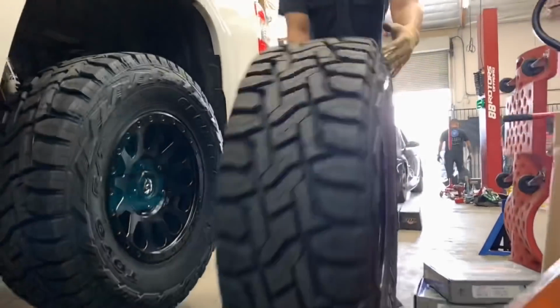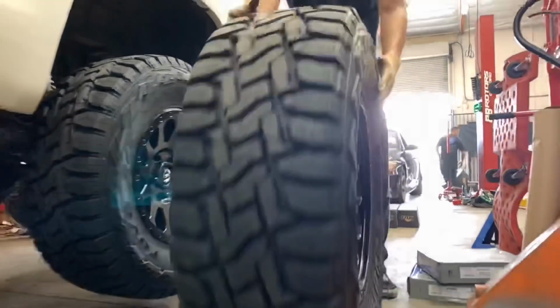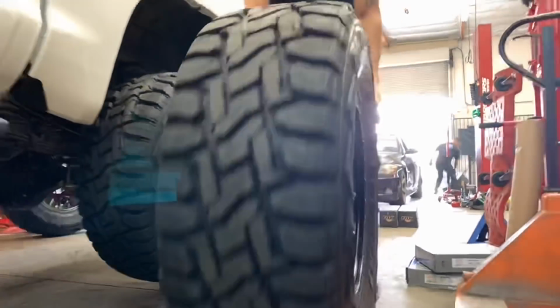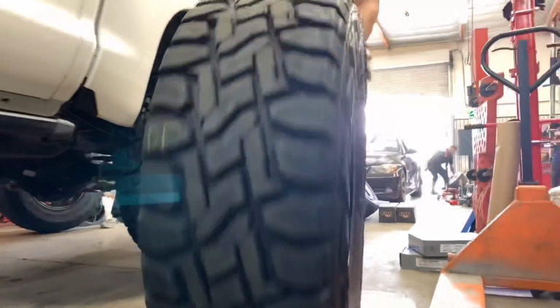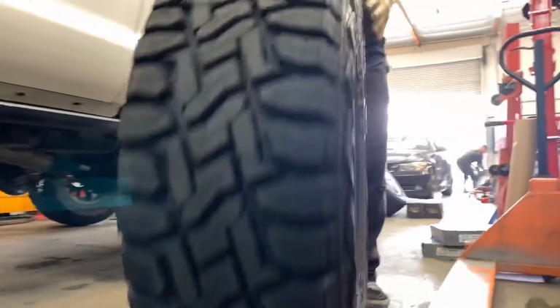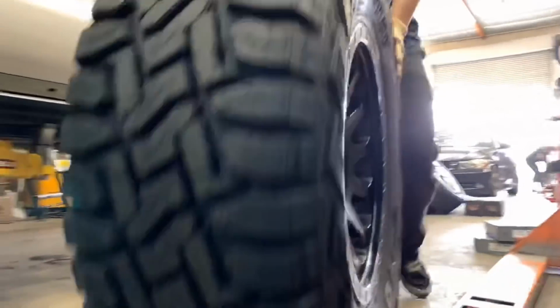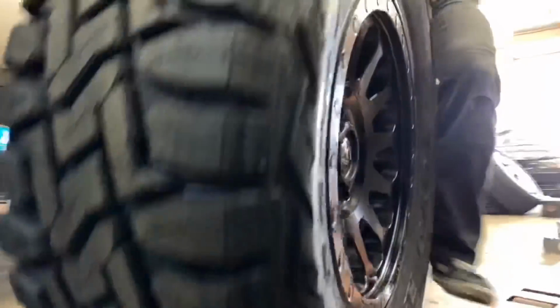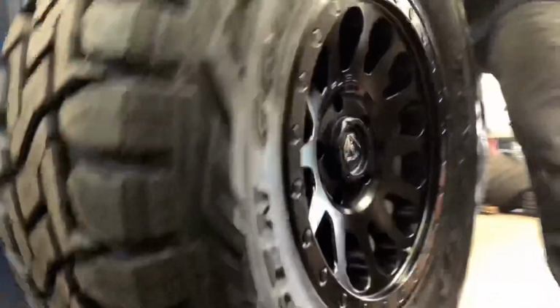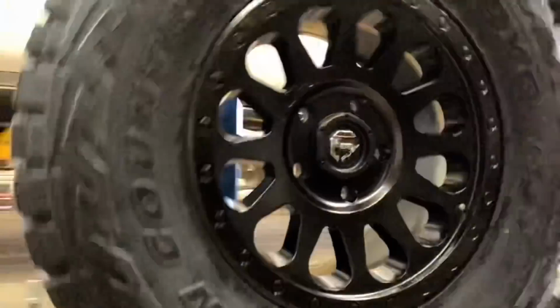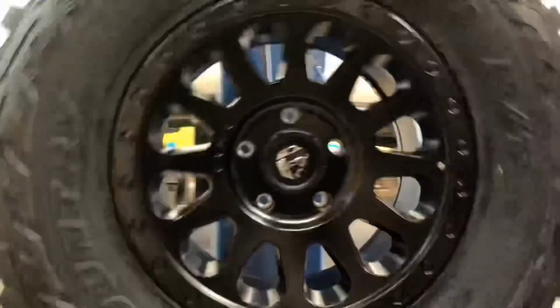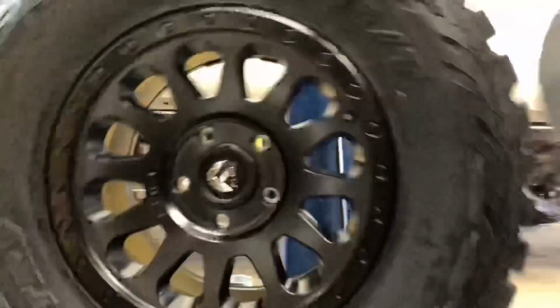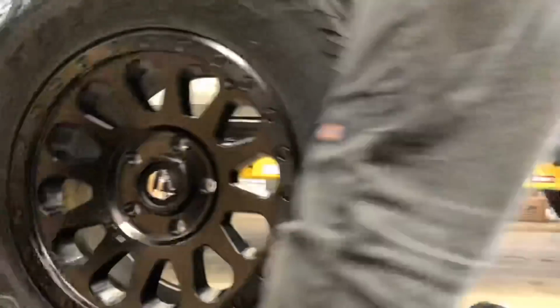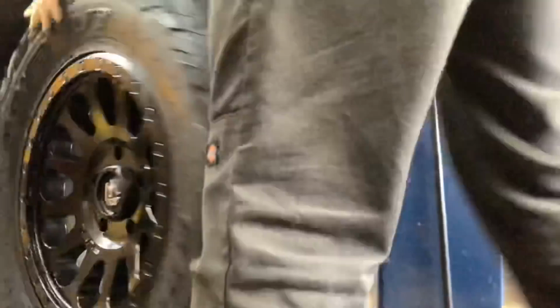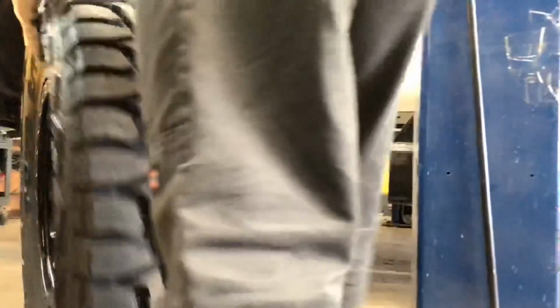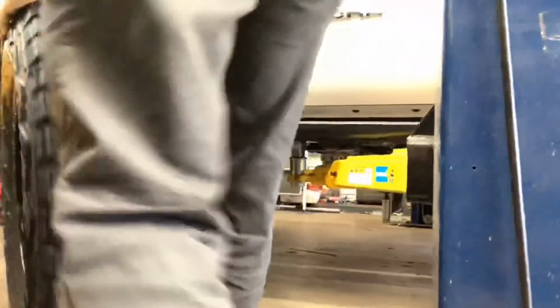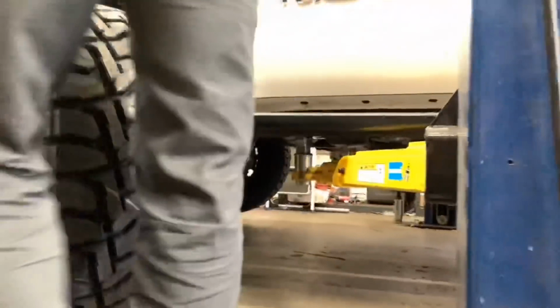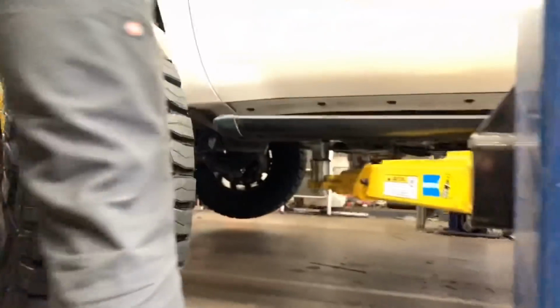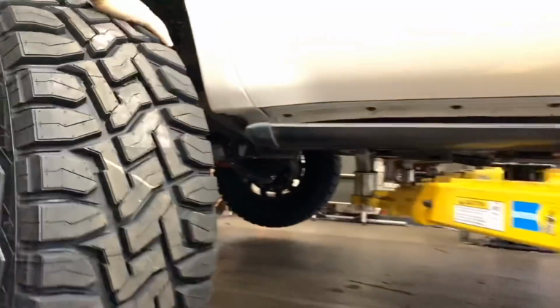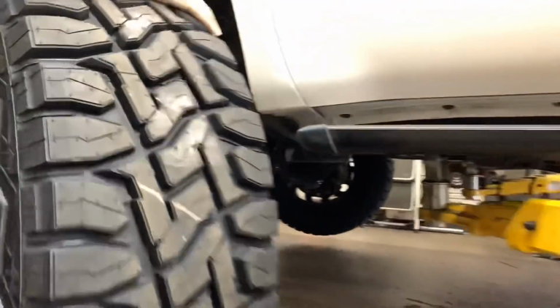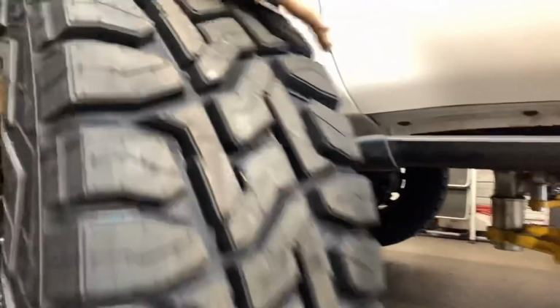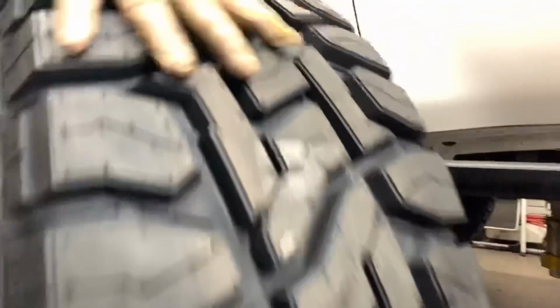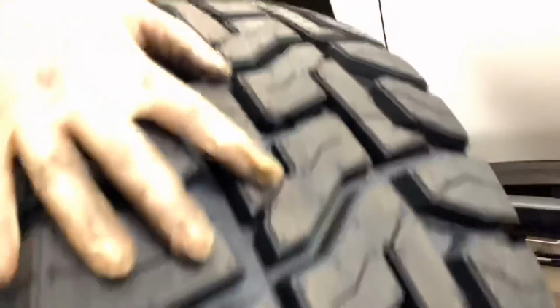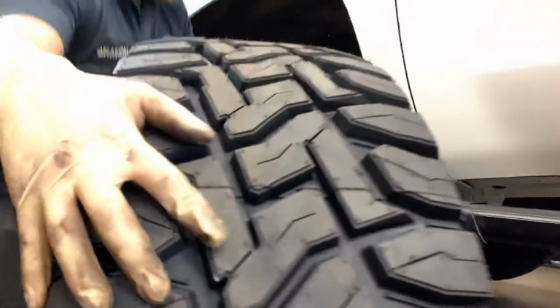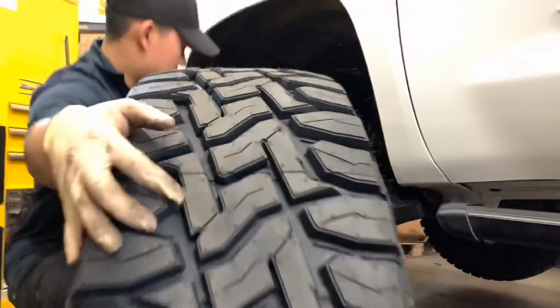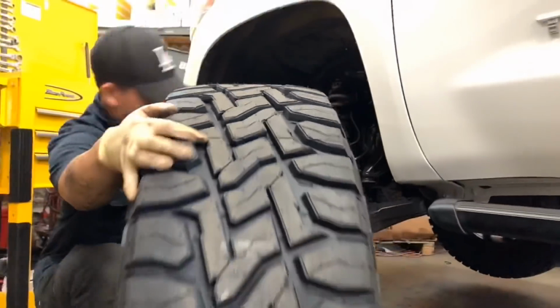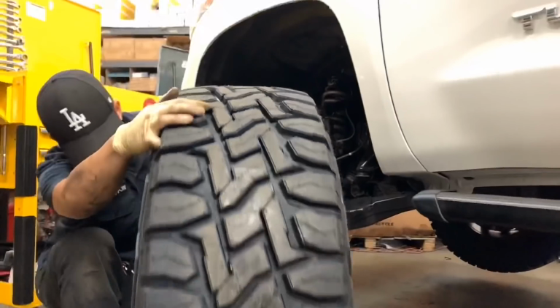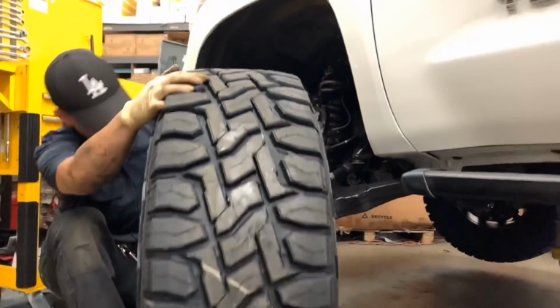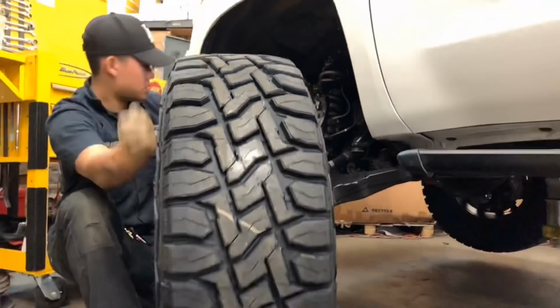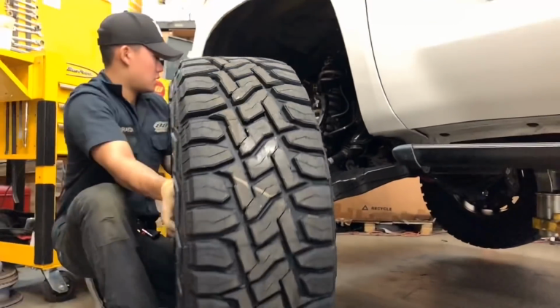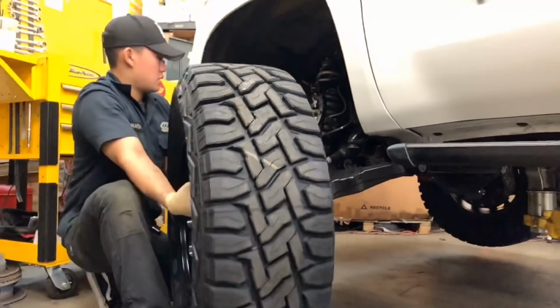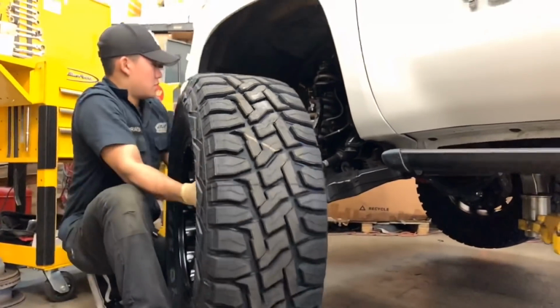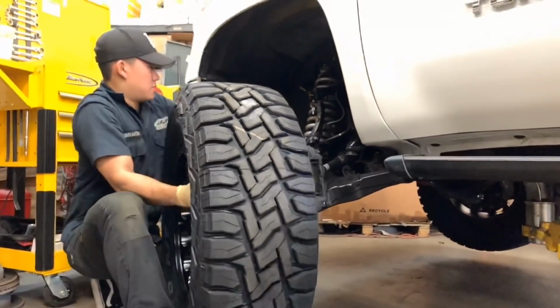With the BMC complete and all the suspension parts already installed onto the vehicle, we are now ready to put the wheels and tires on the truck and bring it down to the ground.